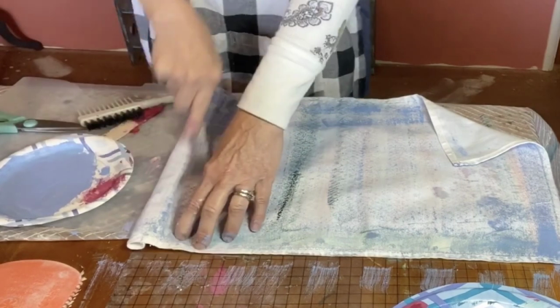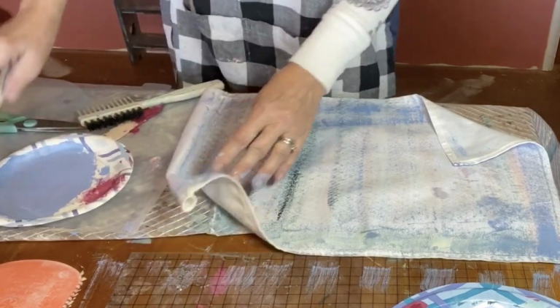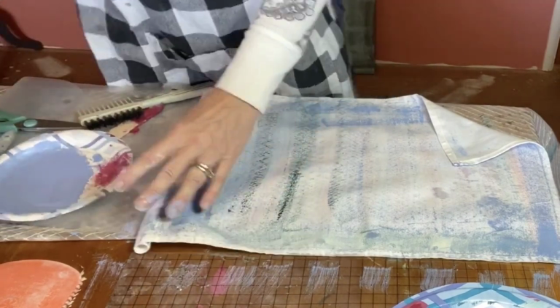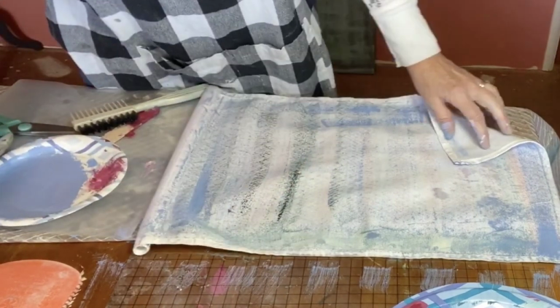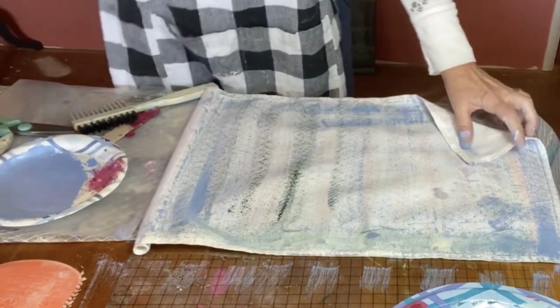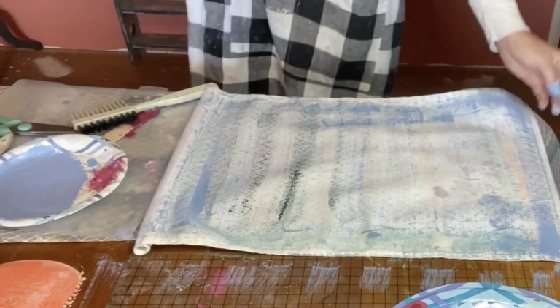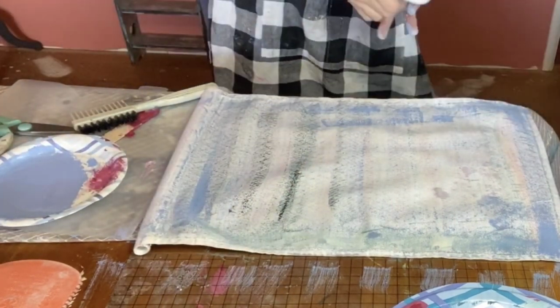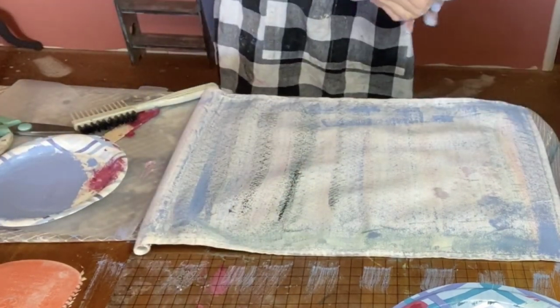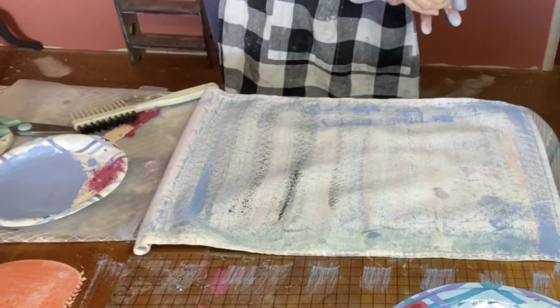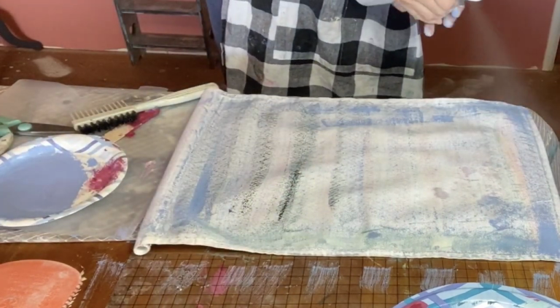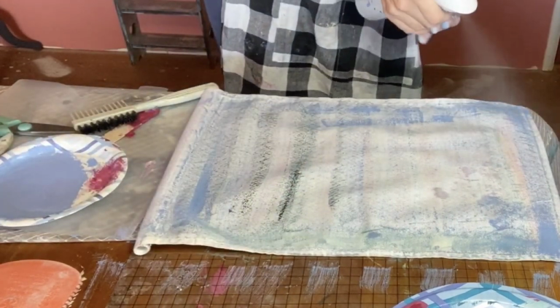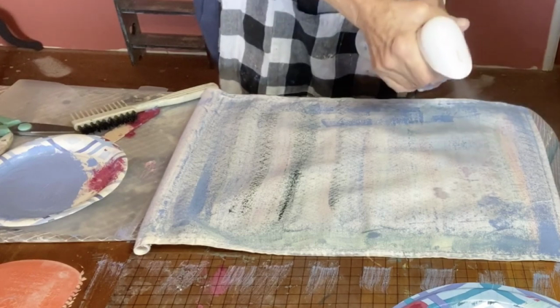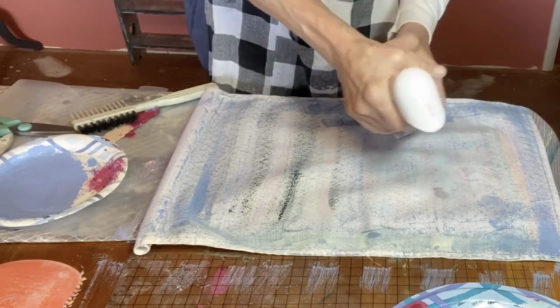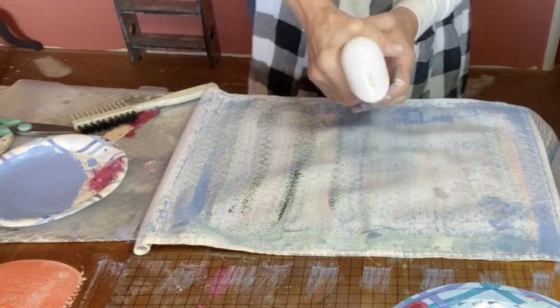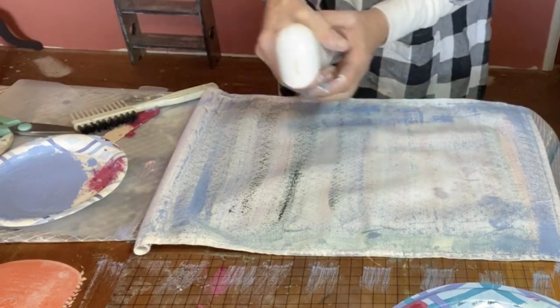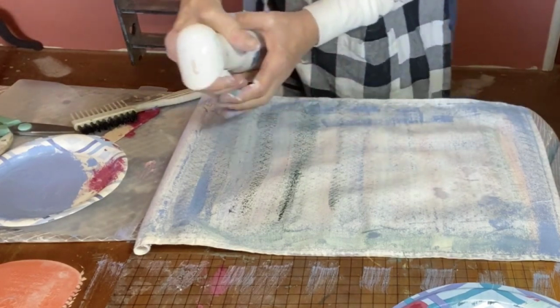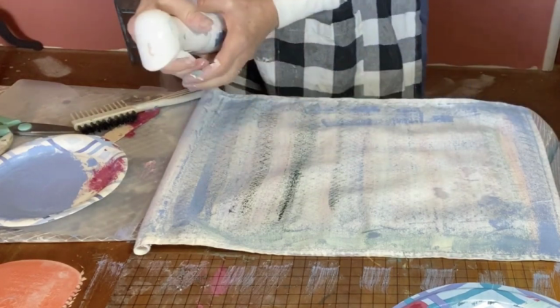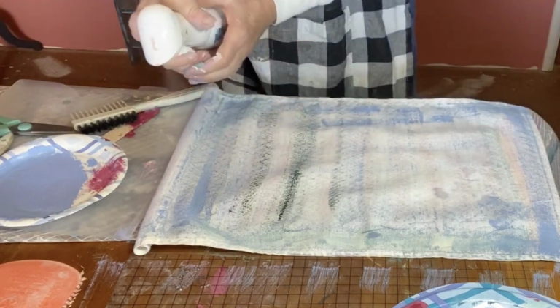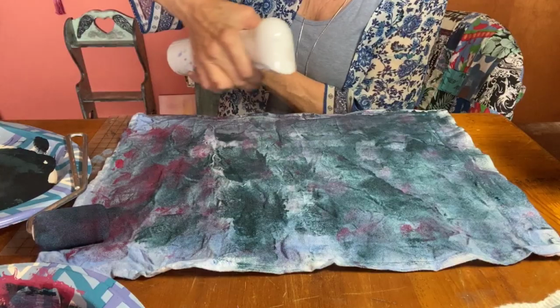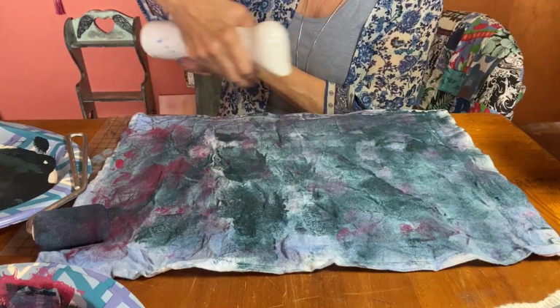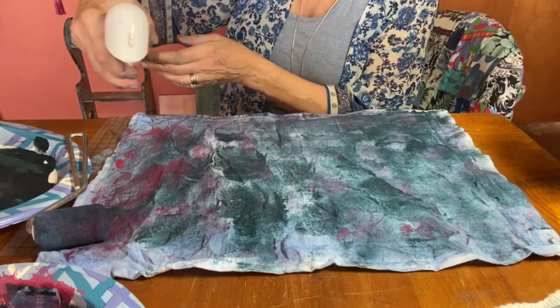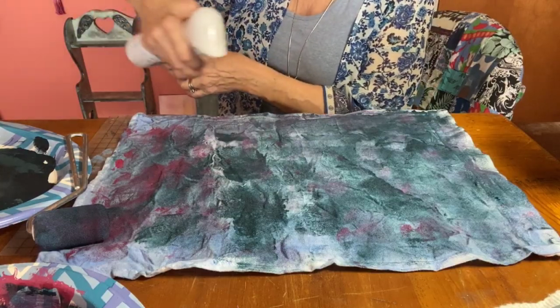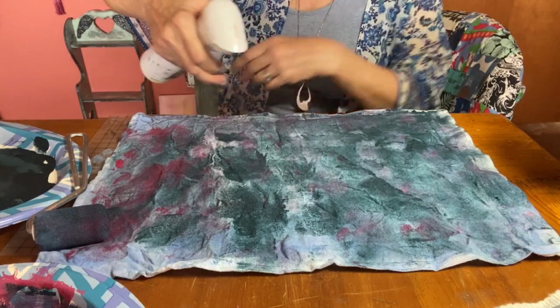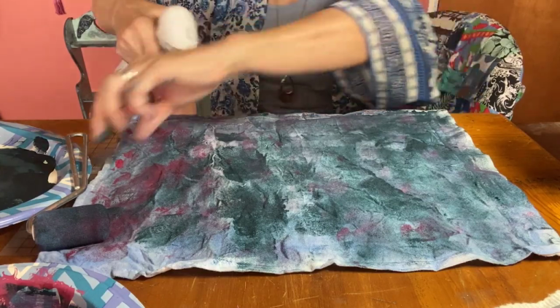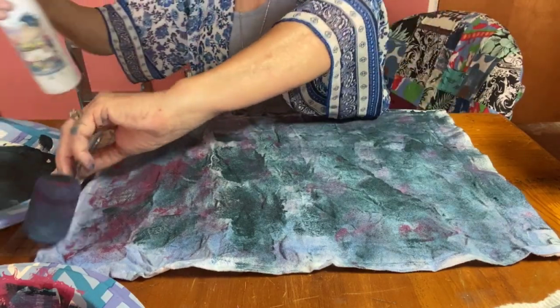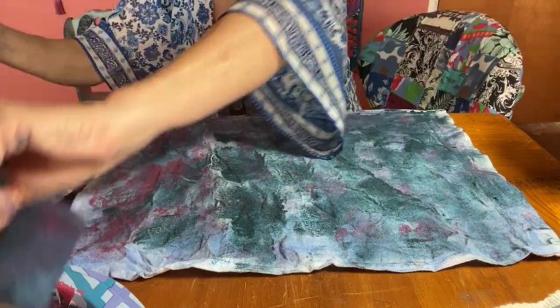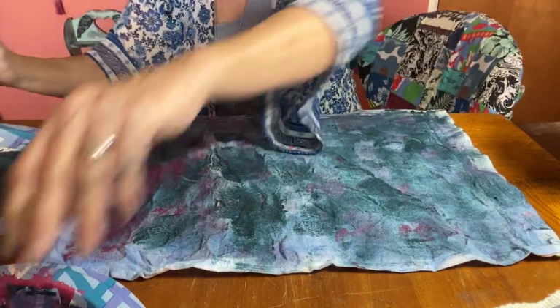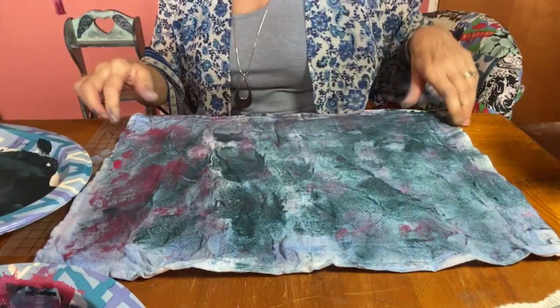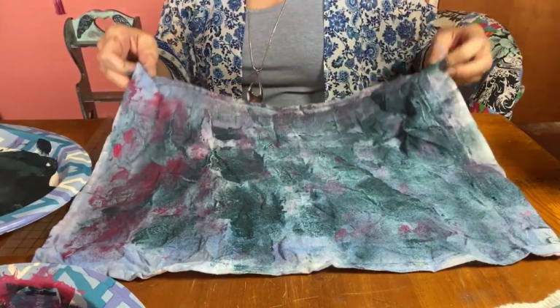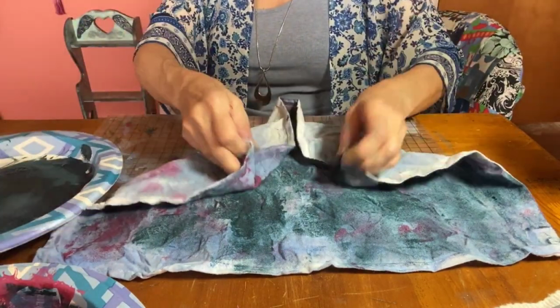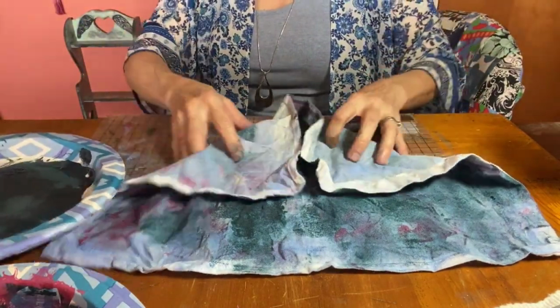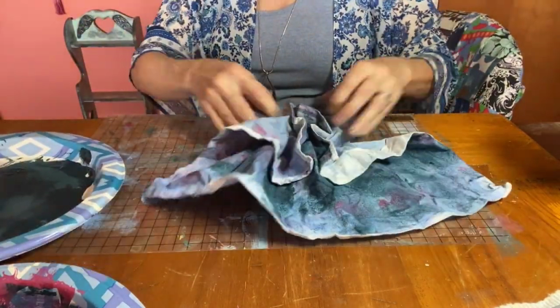After each paint application, I spray down the piece really well so that the paint absorbs into the fibers. To build added texture for the background, each time I apply paint,